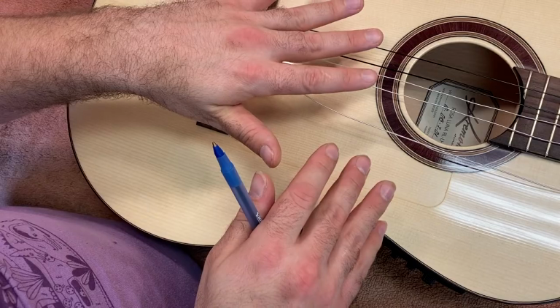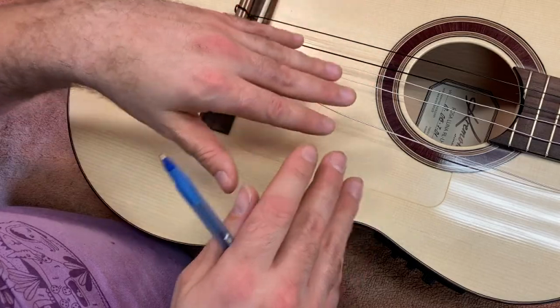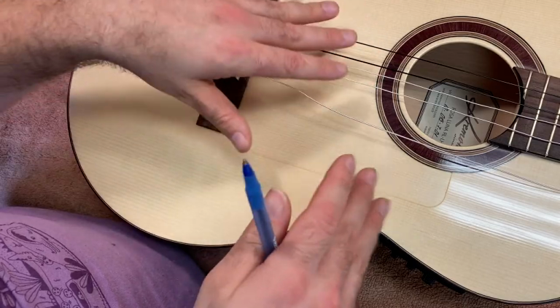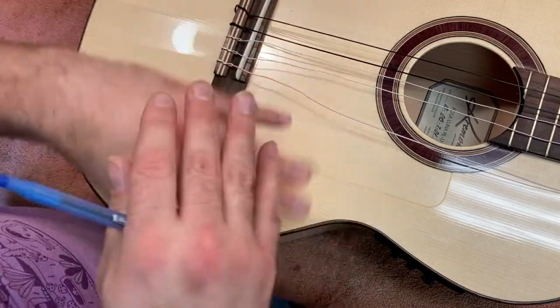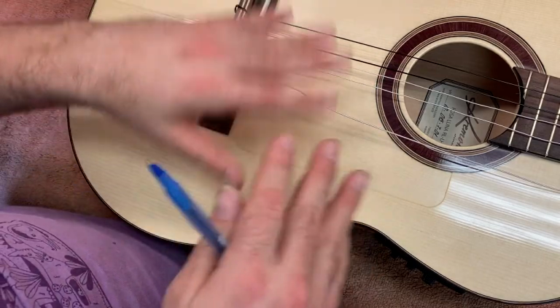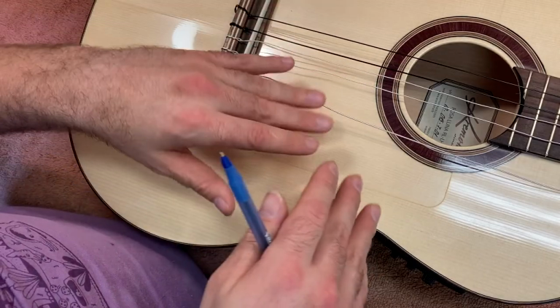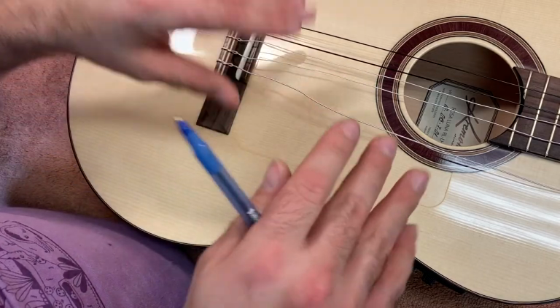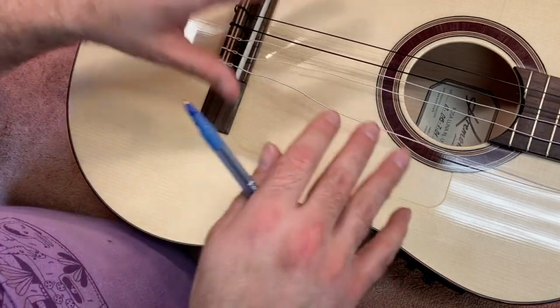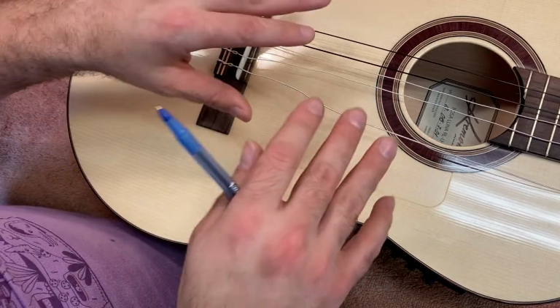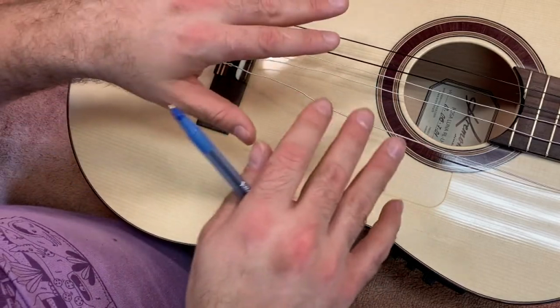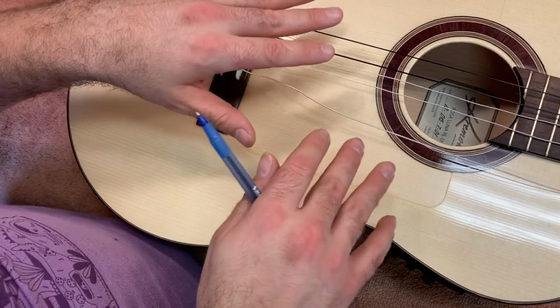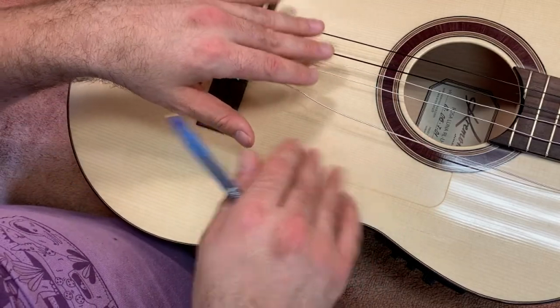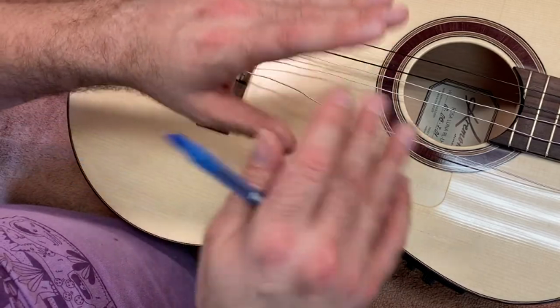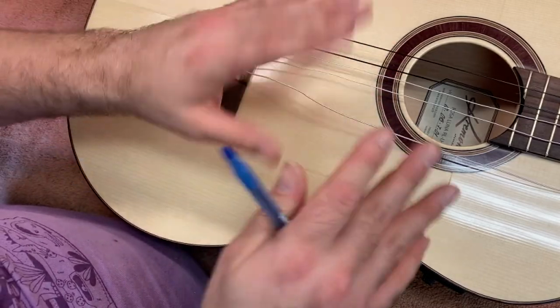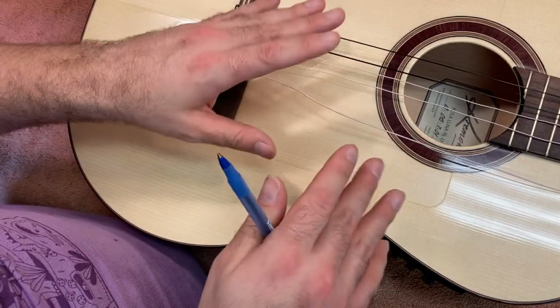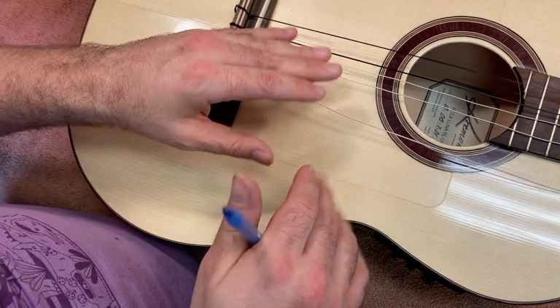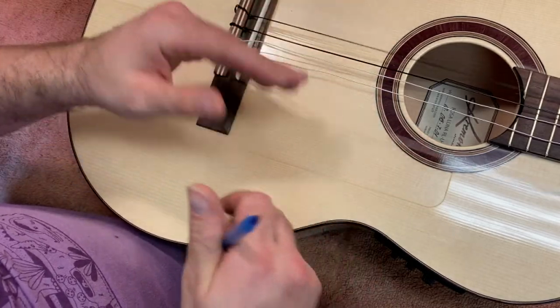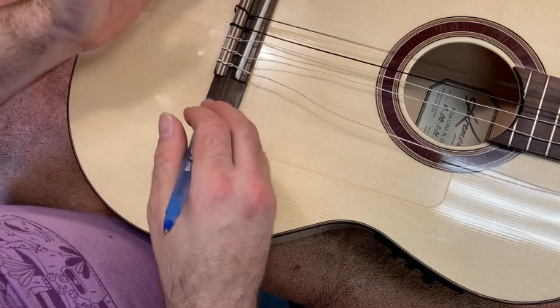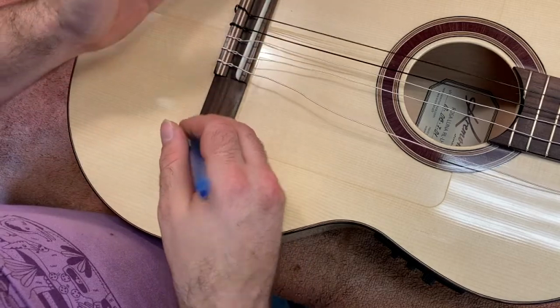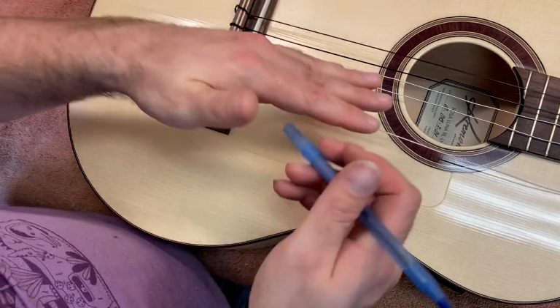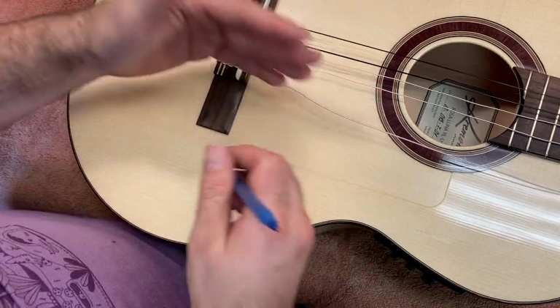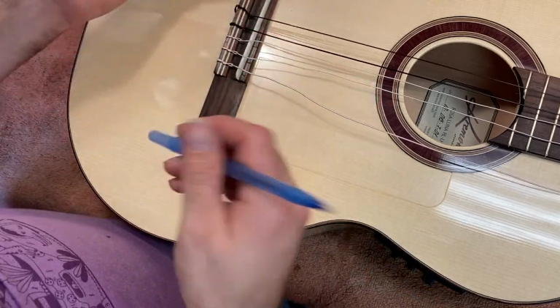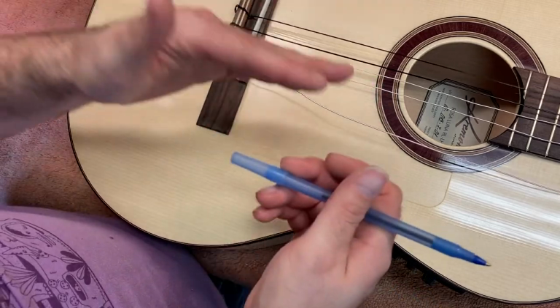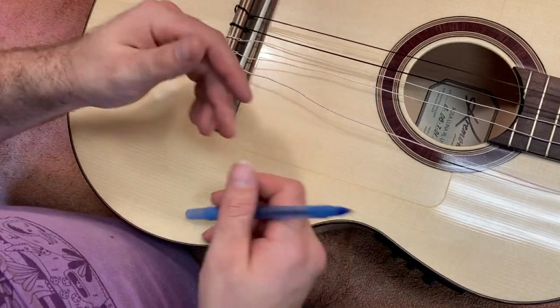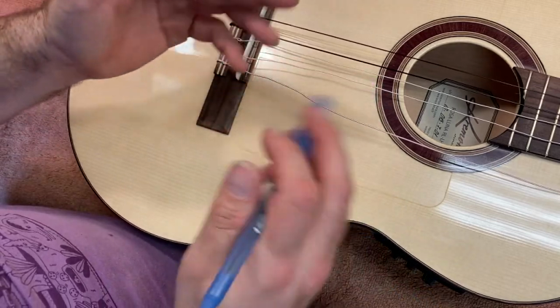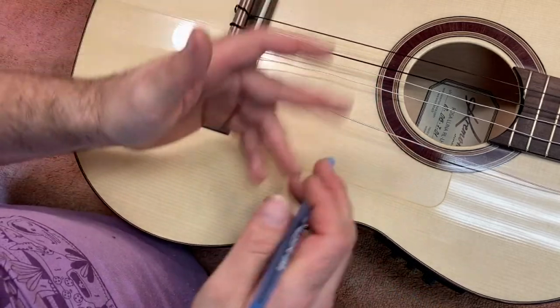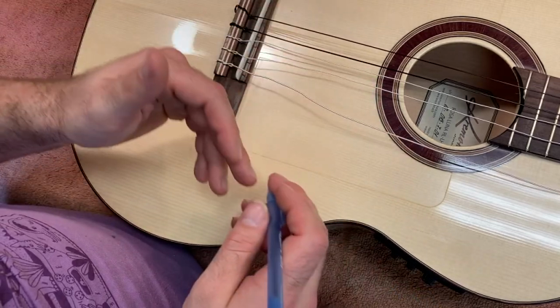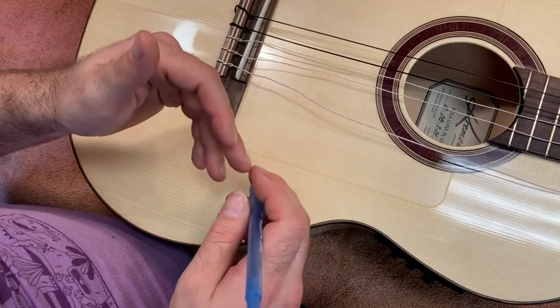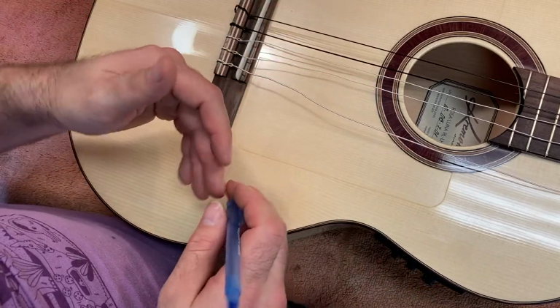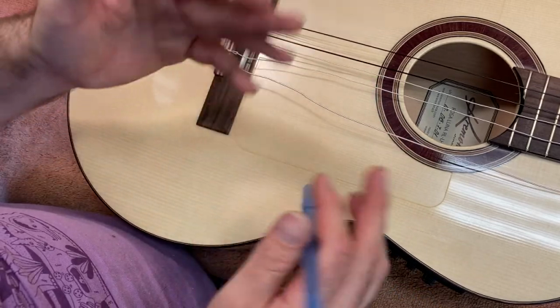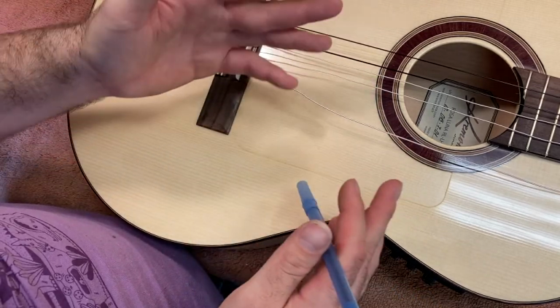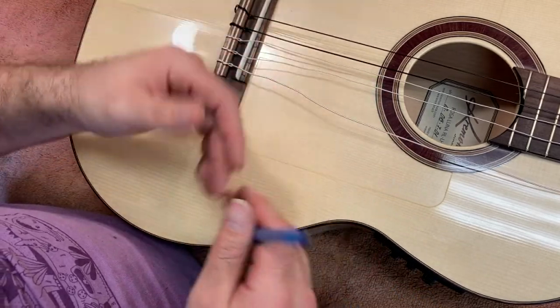Taking the tension off the instrument is one of the ways you can help it deal with that. Having all those things subjecting an instrument to stress, even on the best day, is the kind of thing that can separate a brace, pull a bridge loose, or cause other damage. So don't do that.